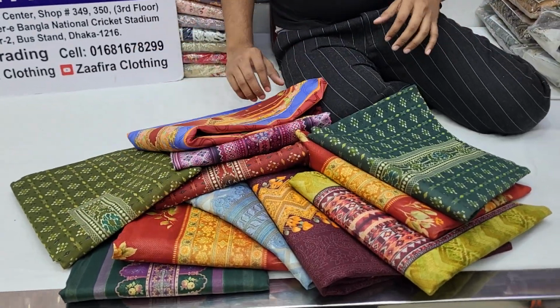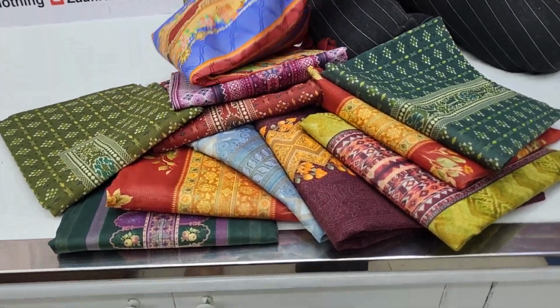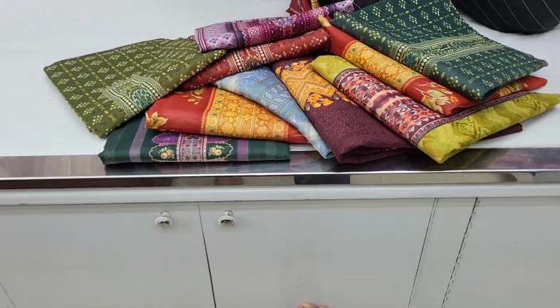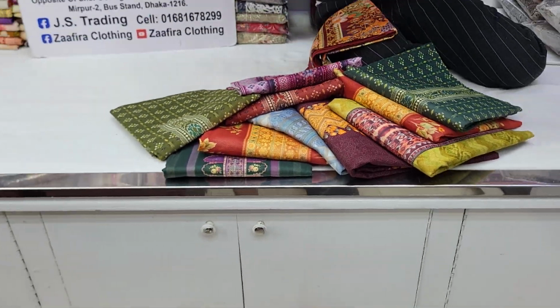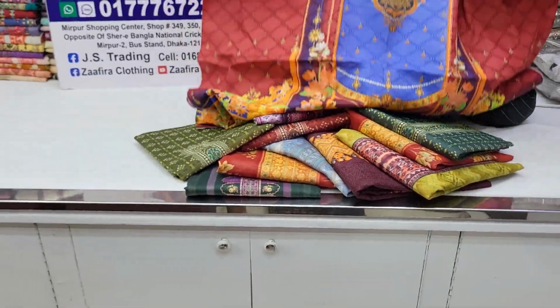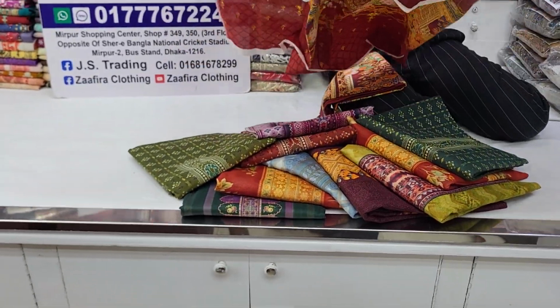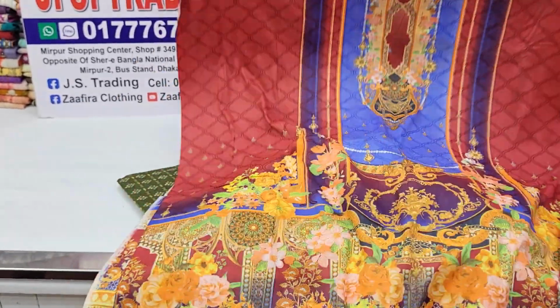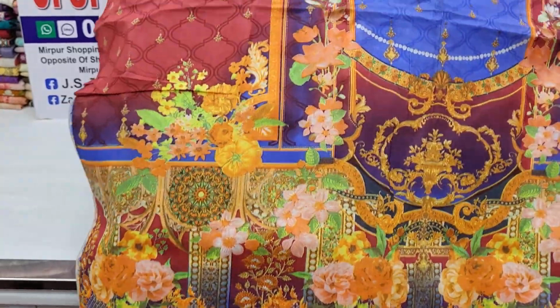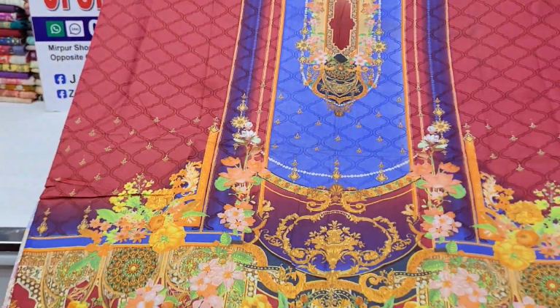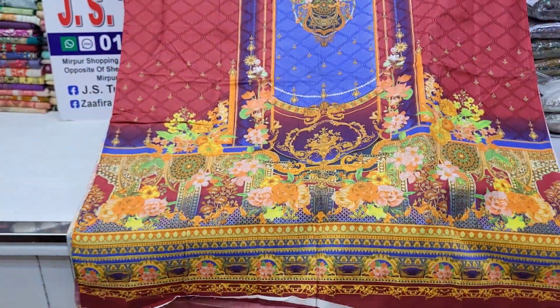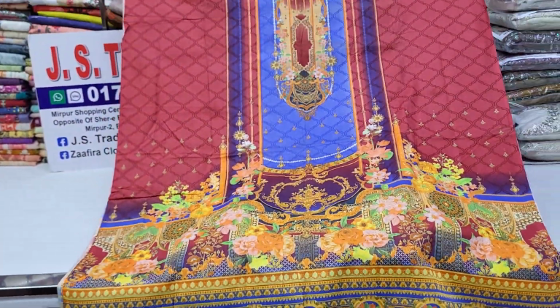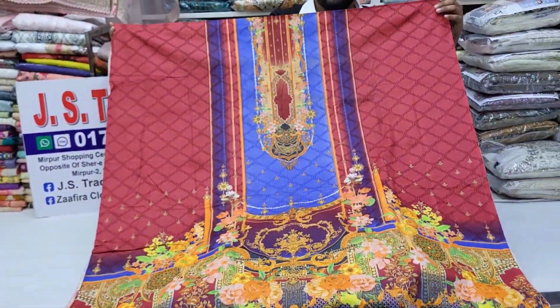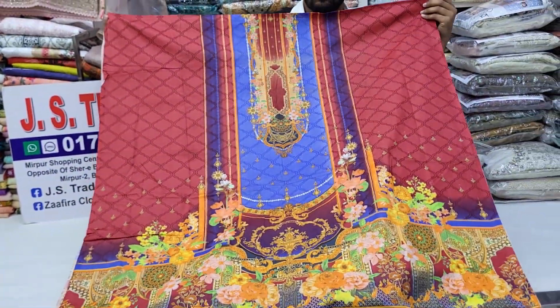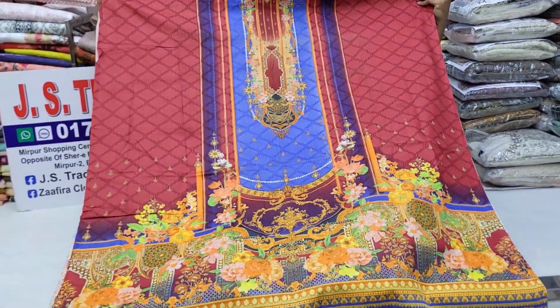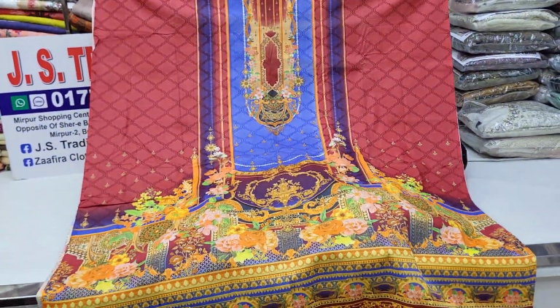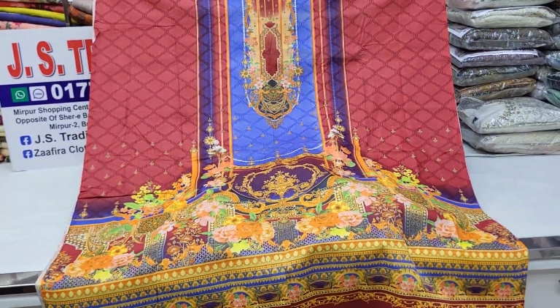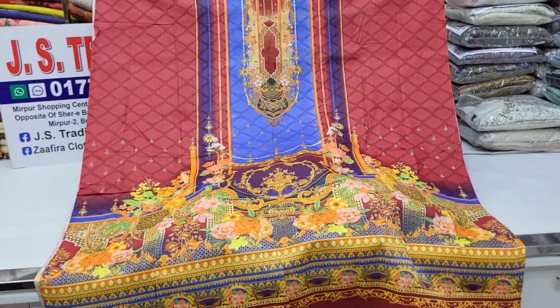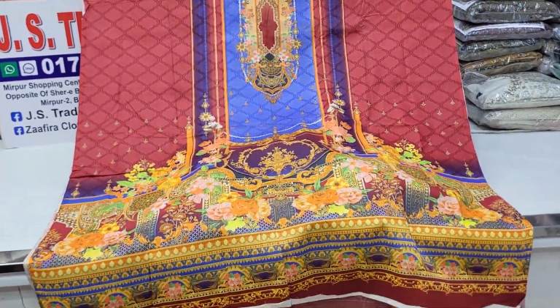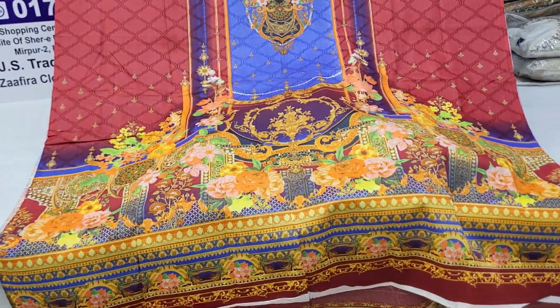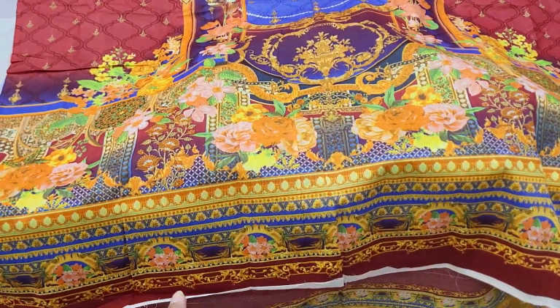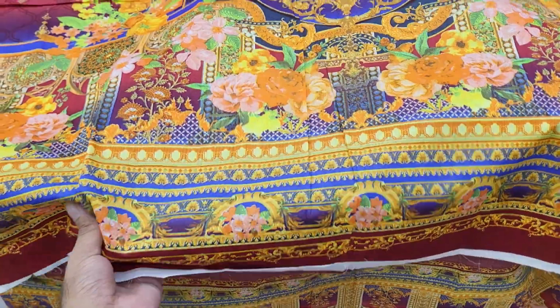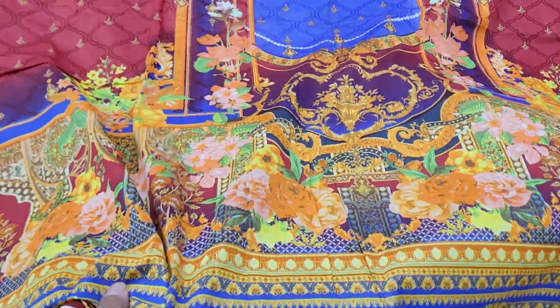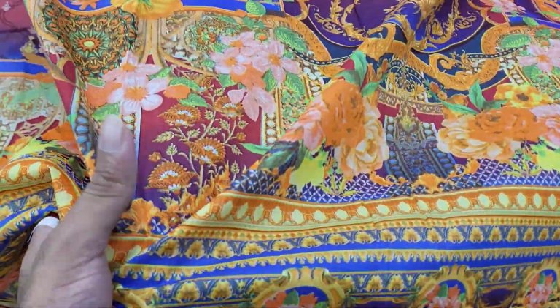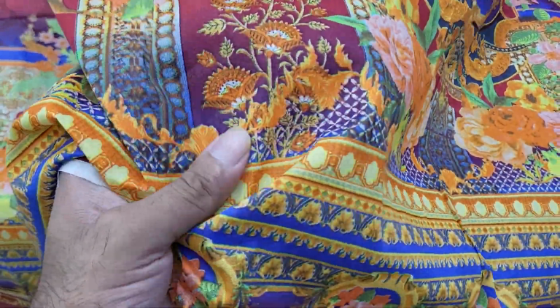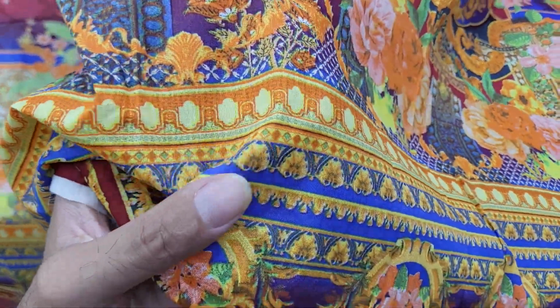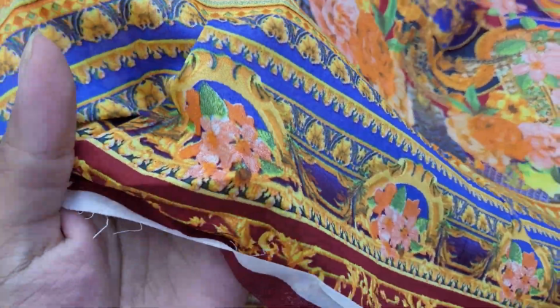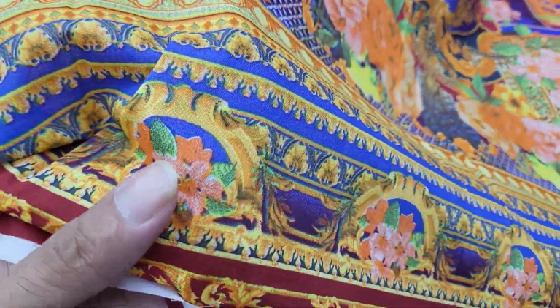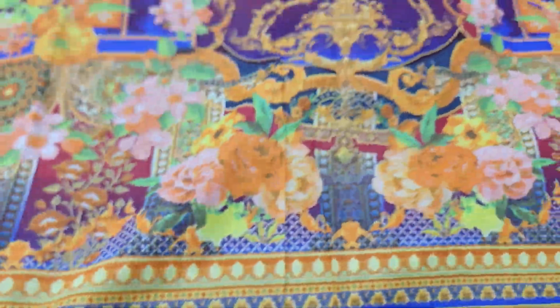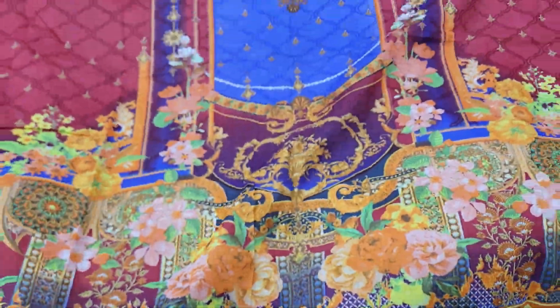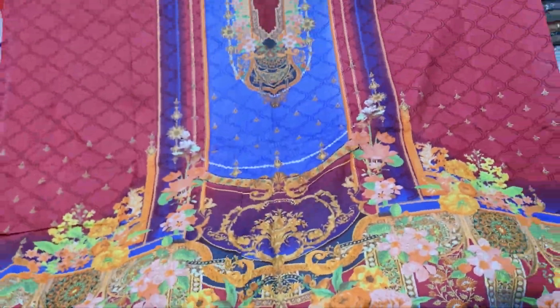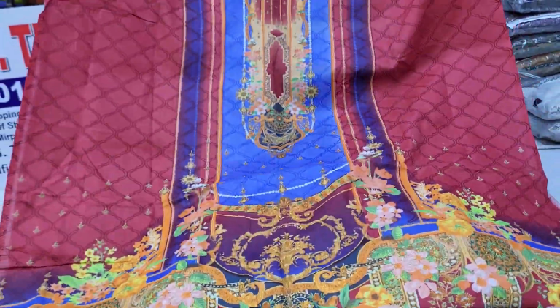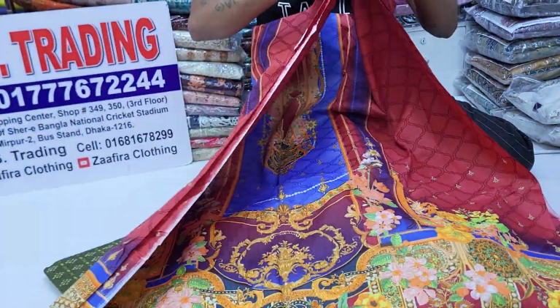This is a digital printed product. This is a Swiss voile fabric product. You can check the details of the product. This is a three-piece collection. This is a Swiss voile fabric. It is a body free size.